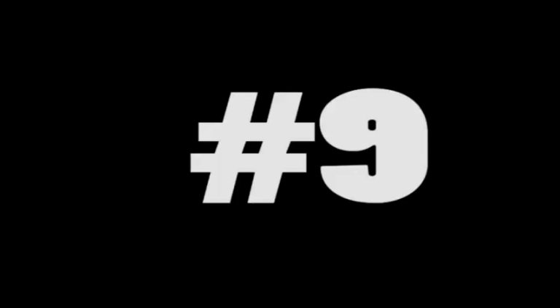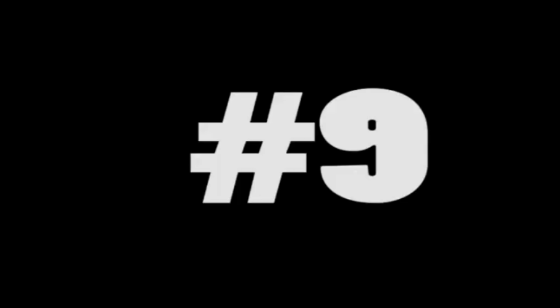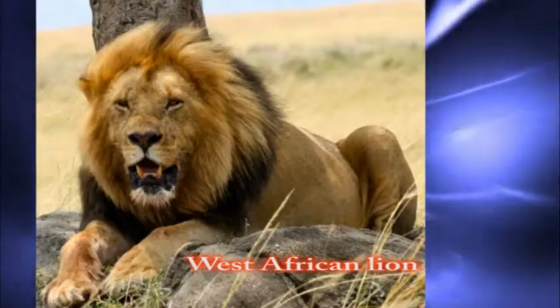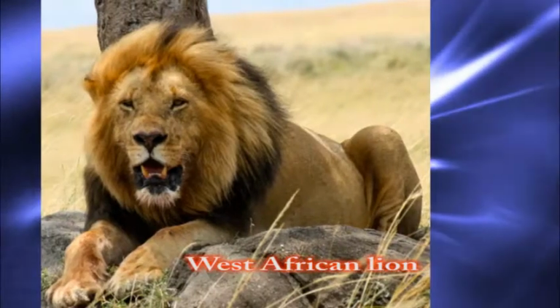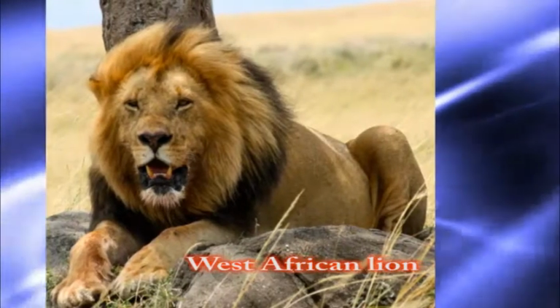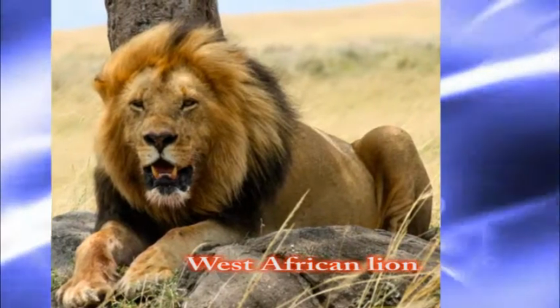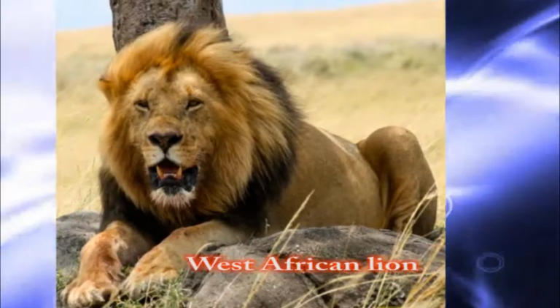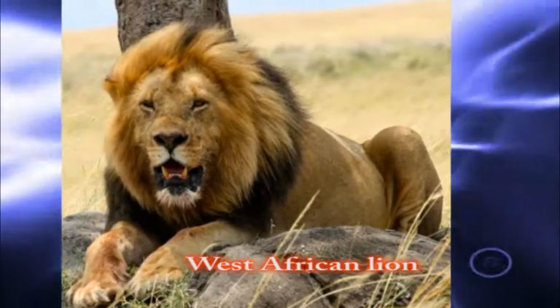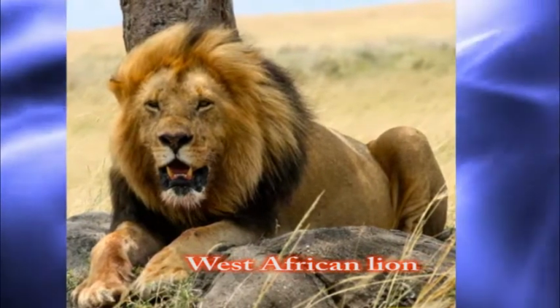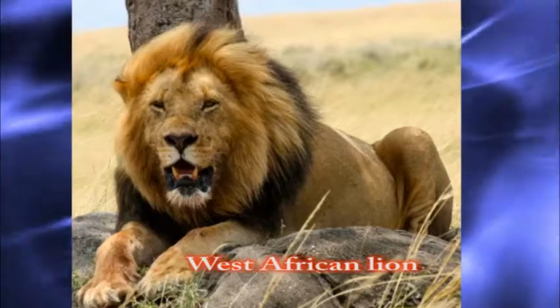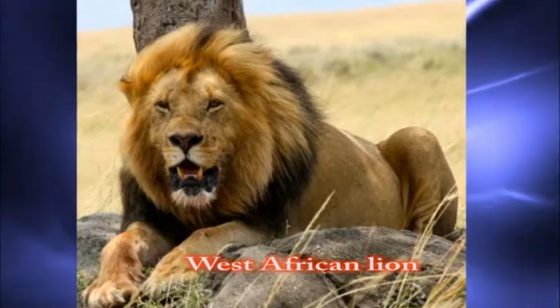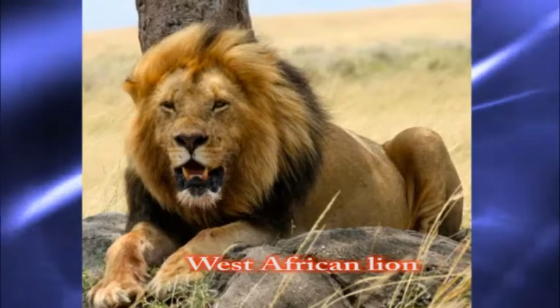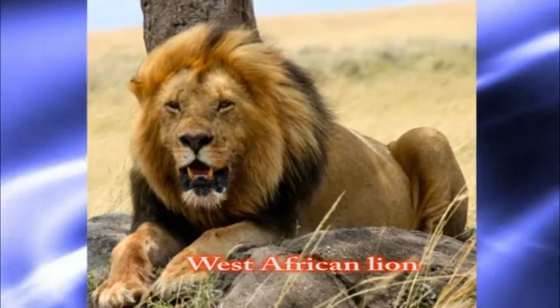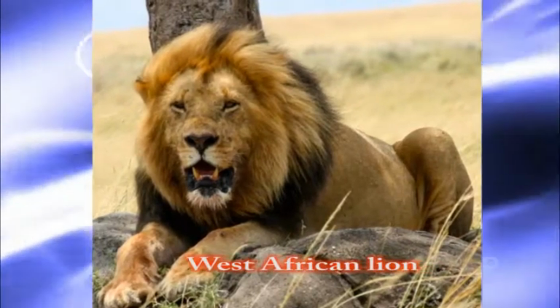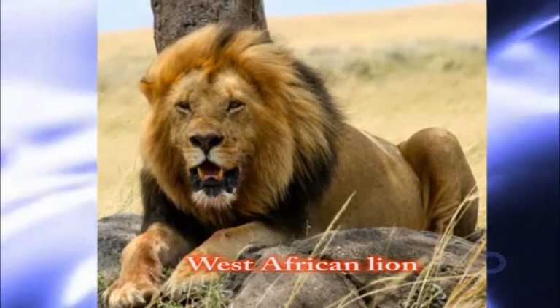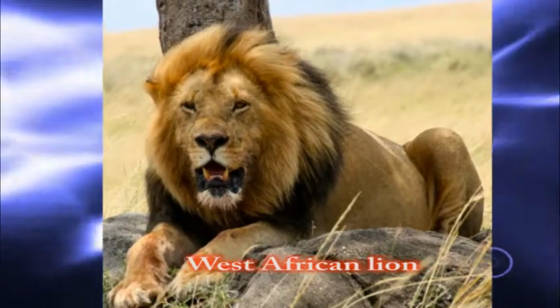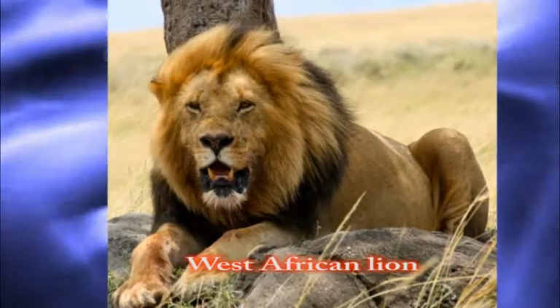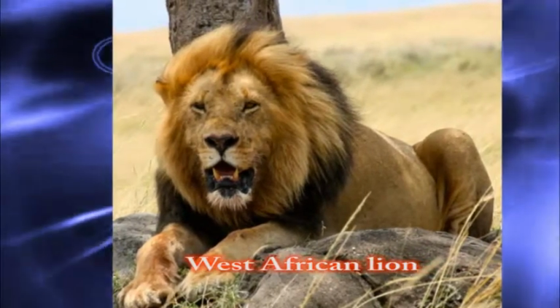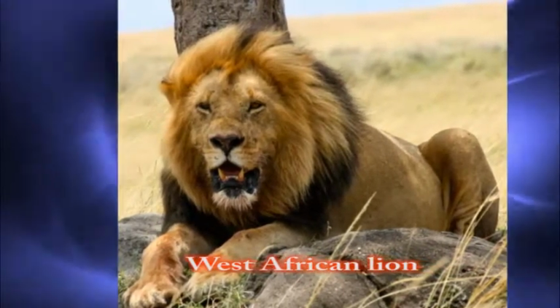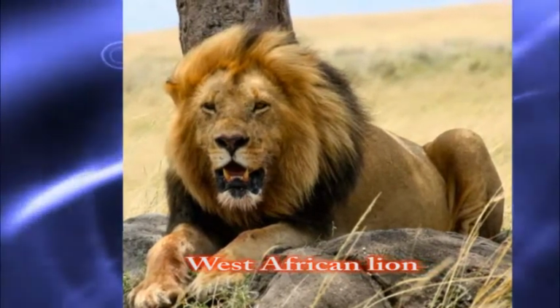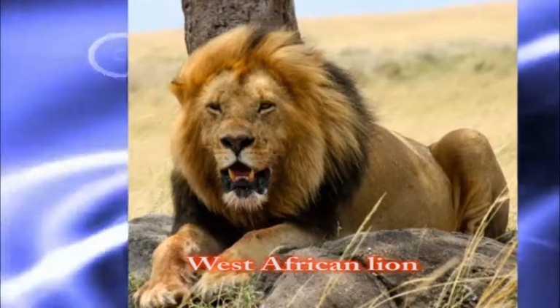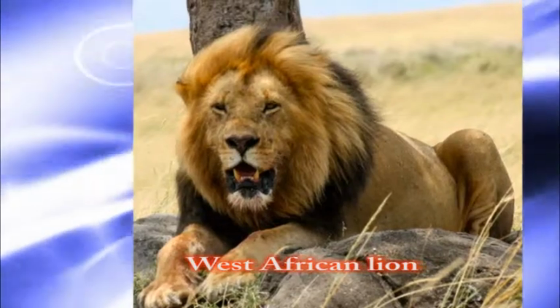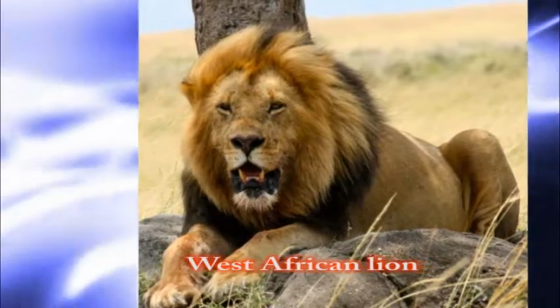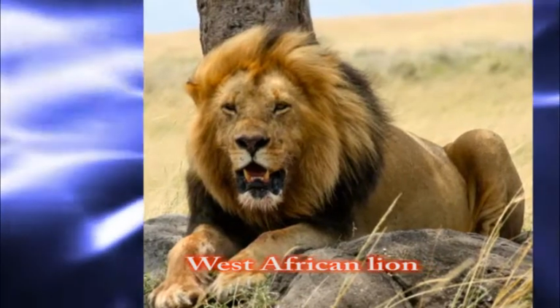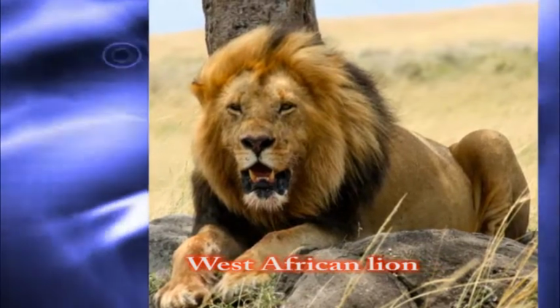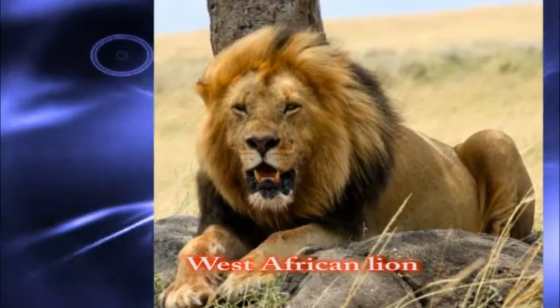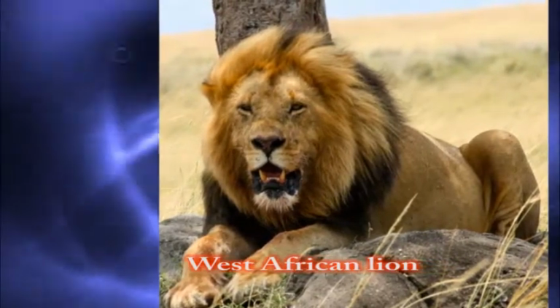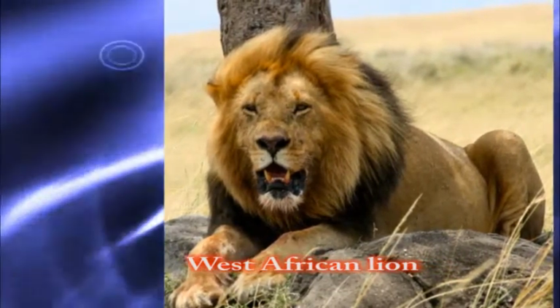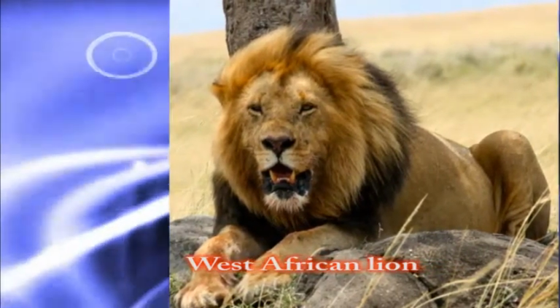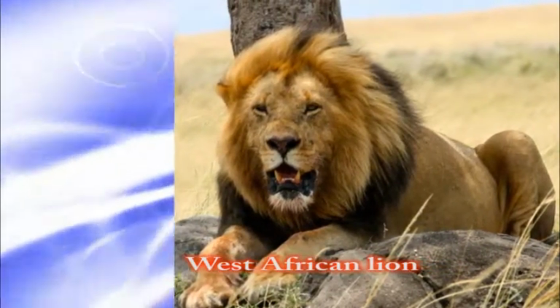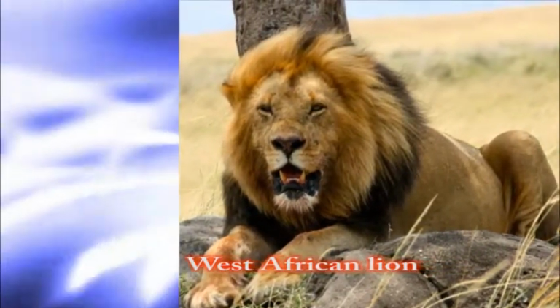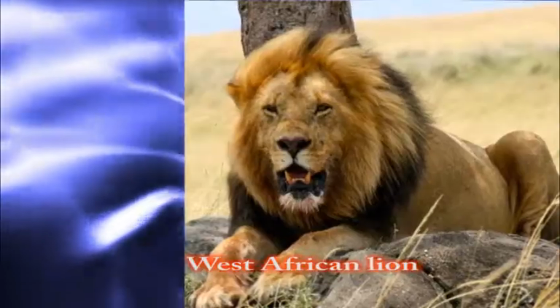Number nine: the West African lion, native from Nigeria and Senegal. The lion of coastal rainforests and the interiors near the Sahara Desert. They live in smaller groups.